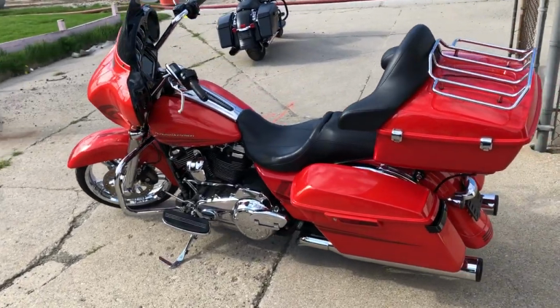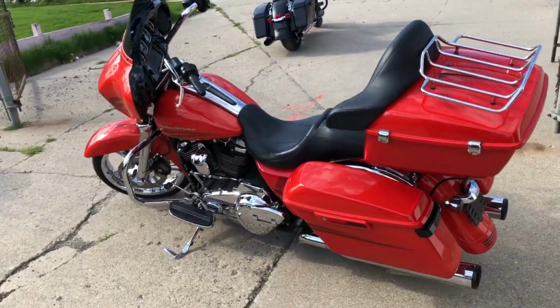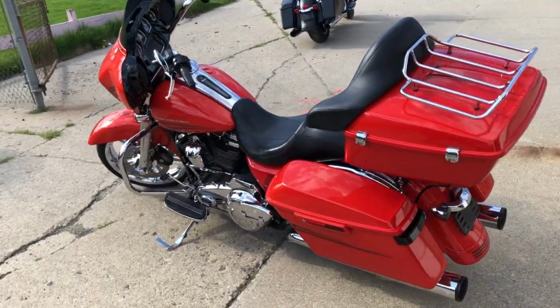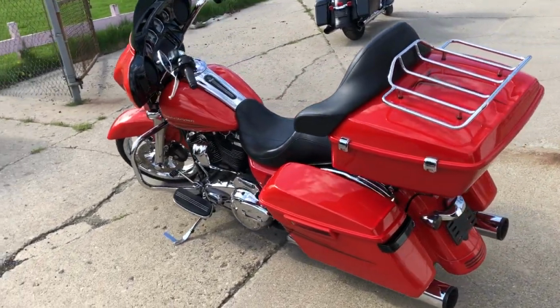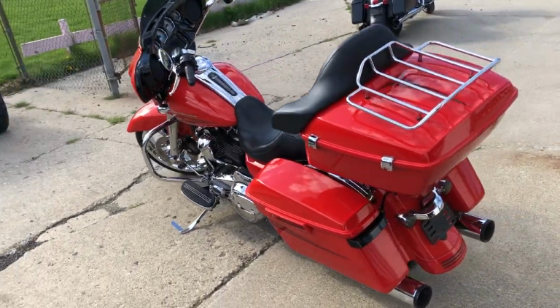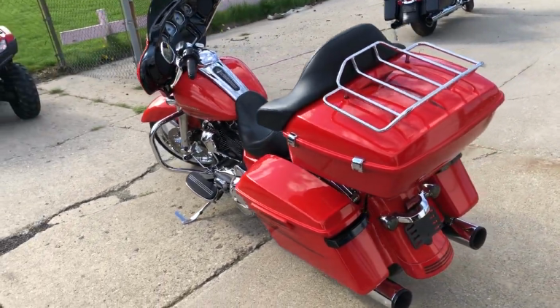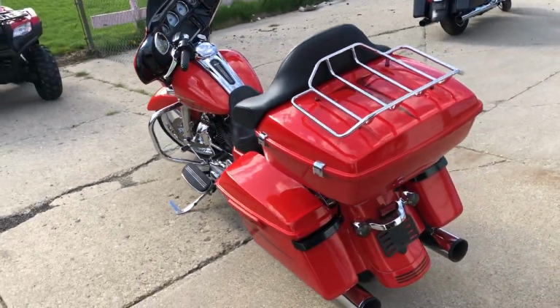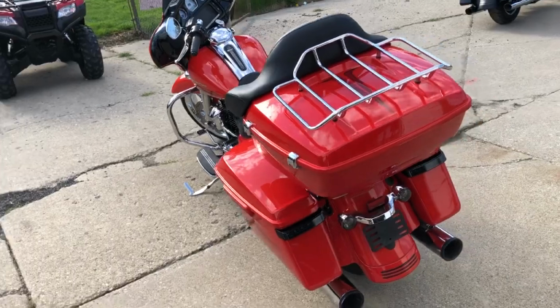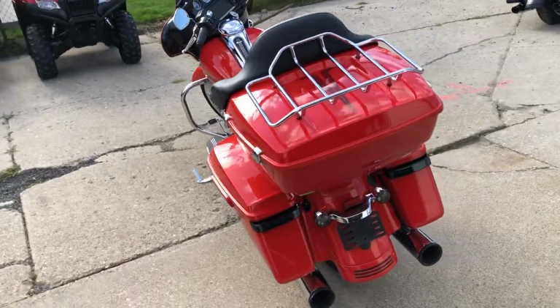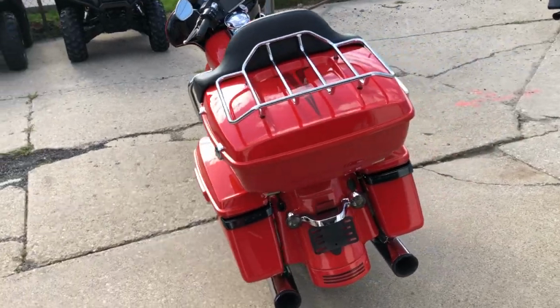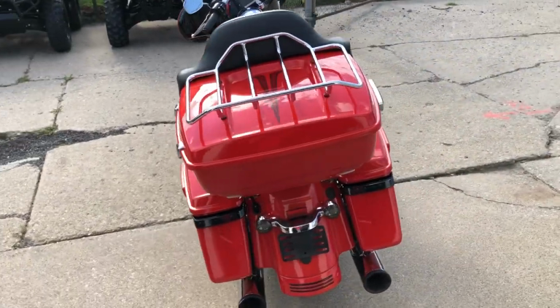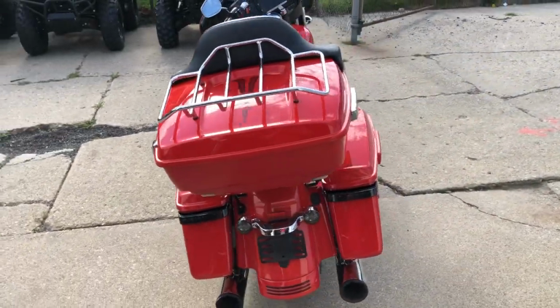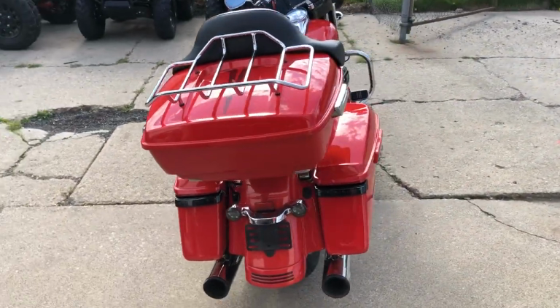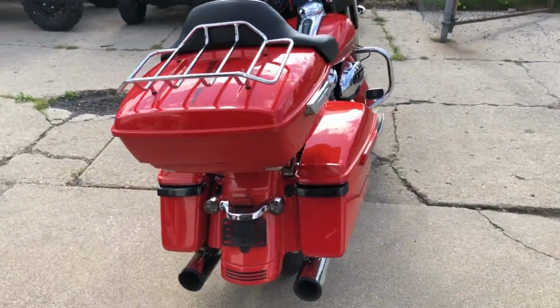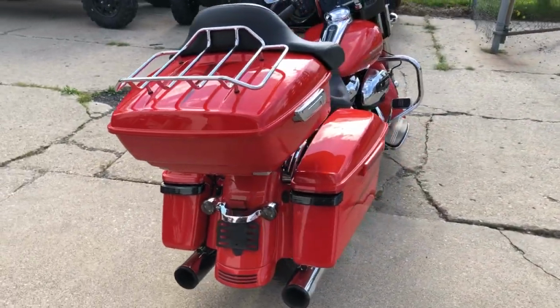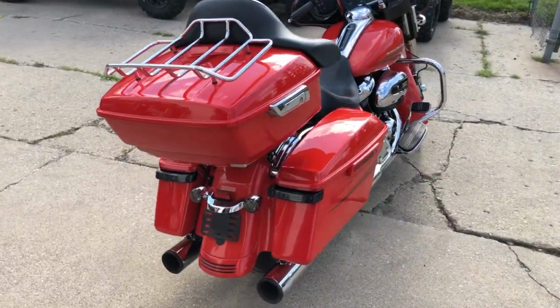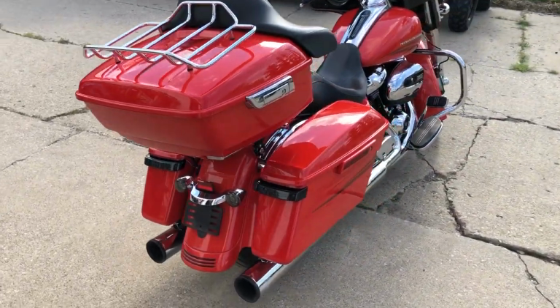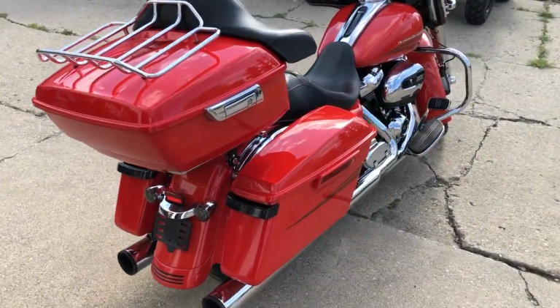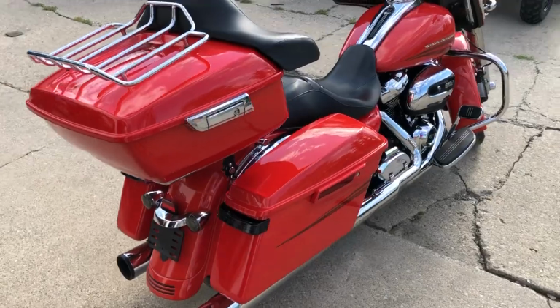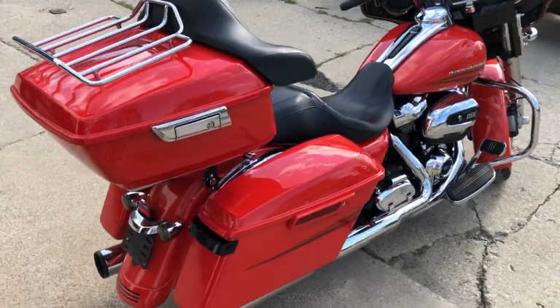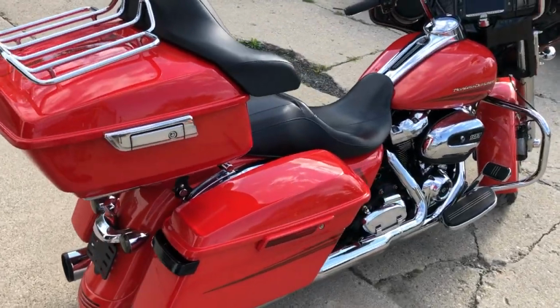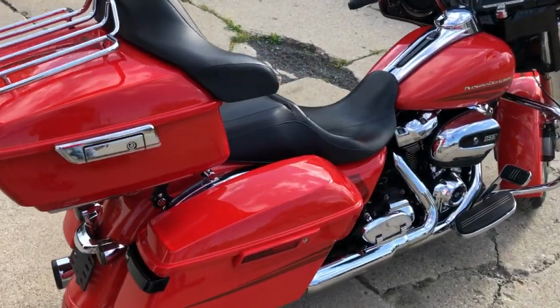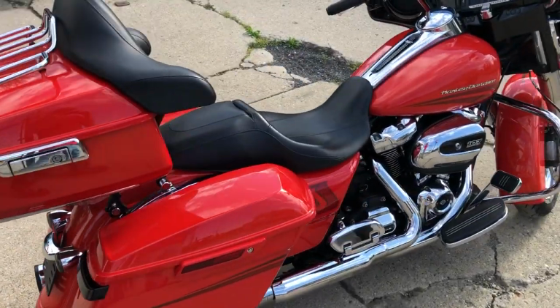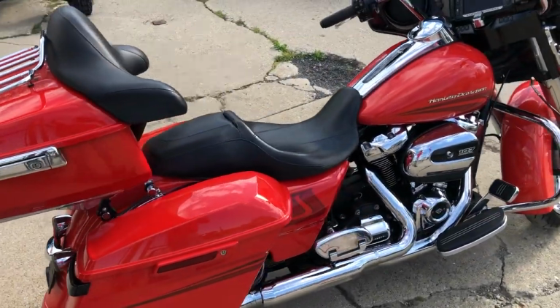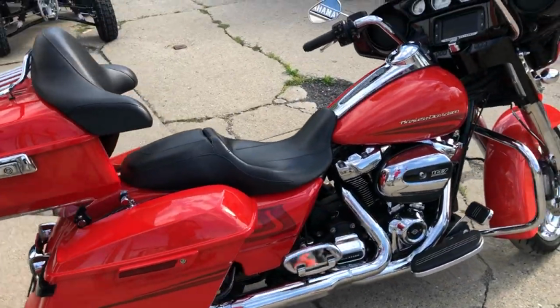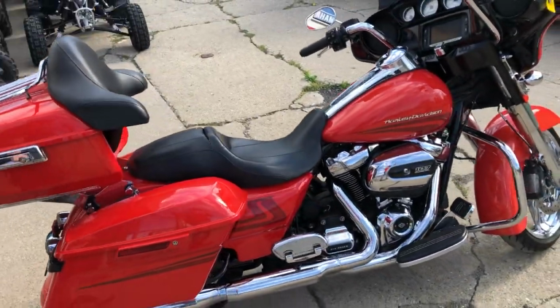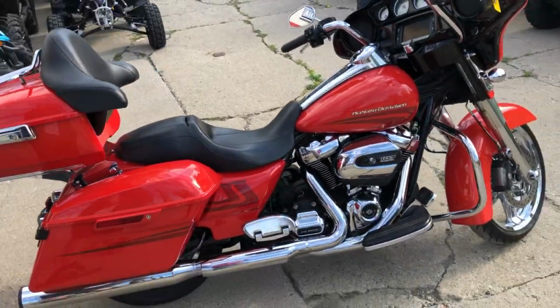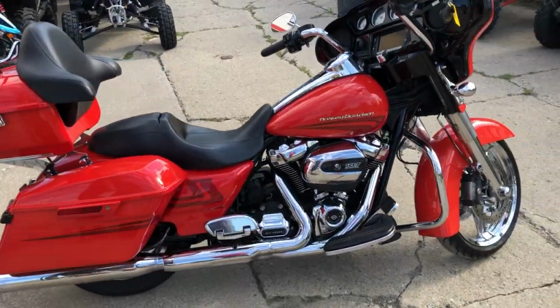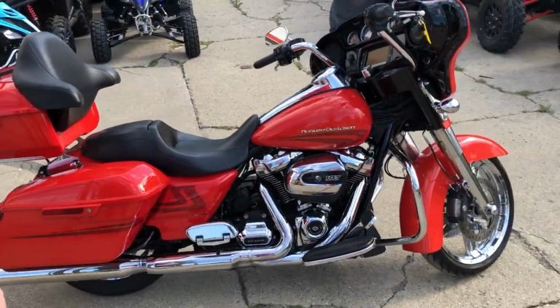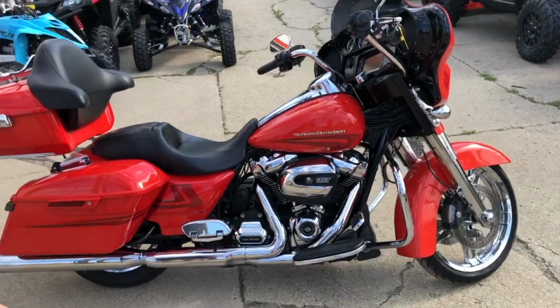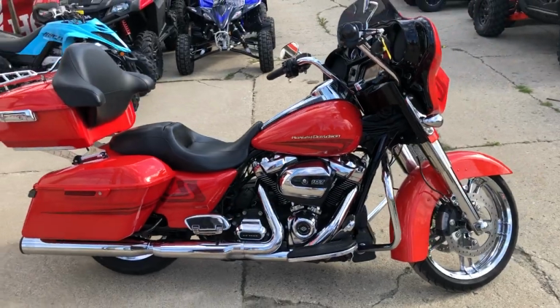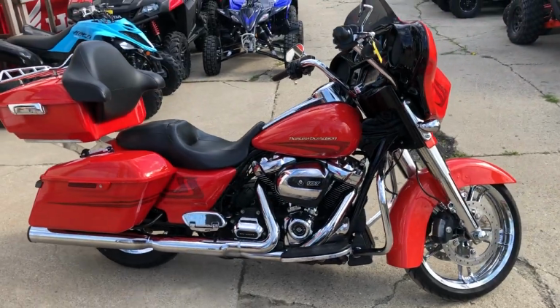Front and rear chrome wheels, chrome front end, oversized LED screen, navigation, dual Vance and Hines exhaust — this Harley sounds as cool as it looks. We've got a color match tour pack and a Milwaukee 8 motor to power this thing.